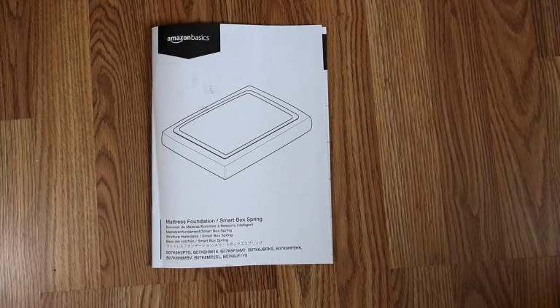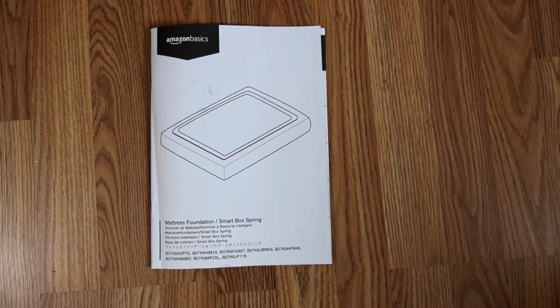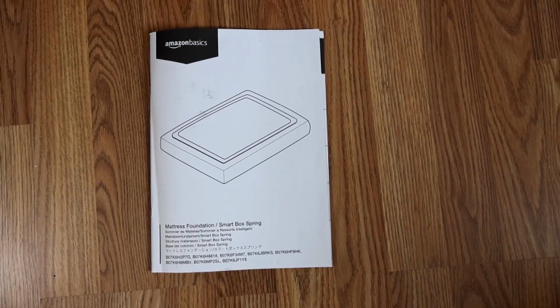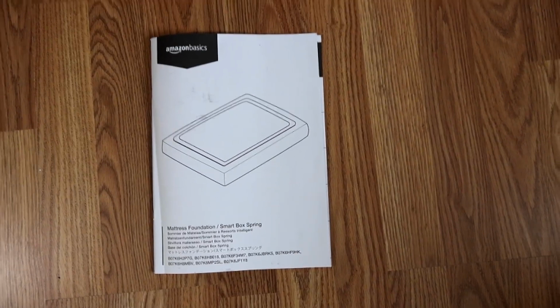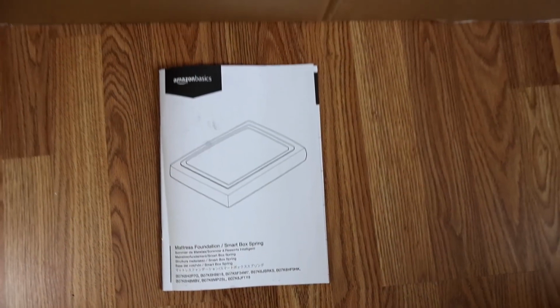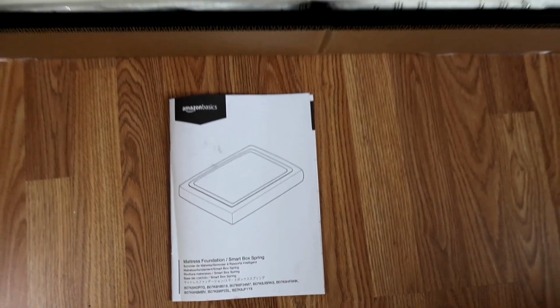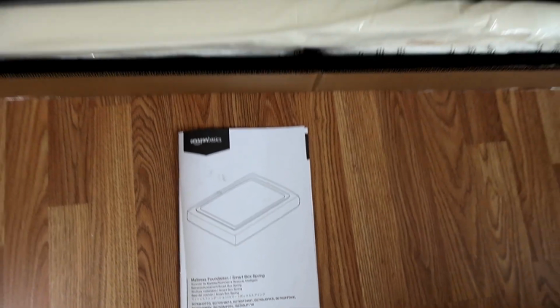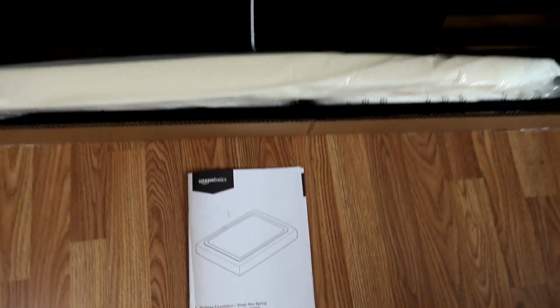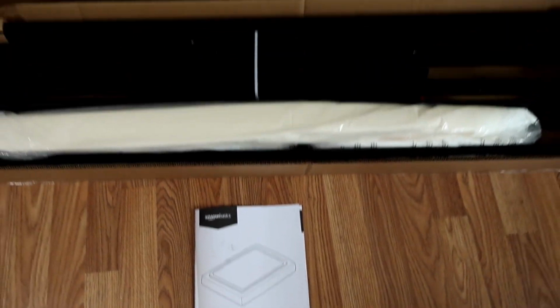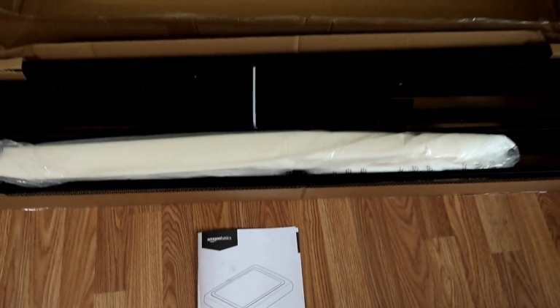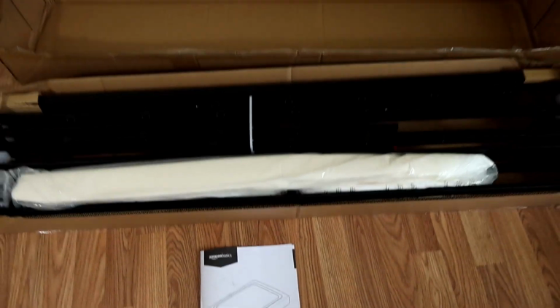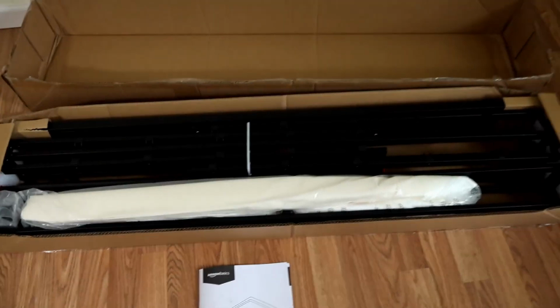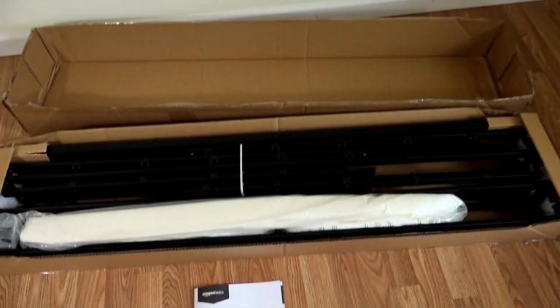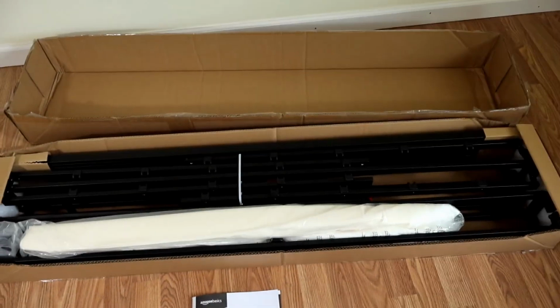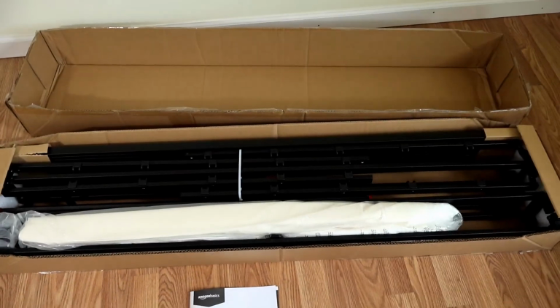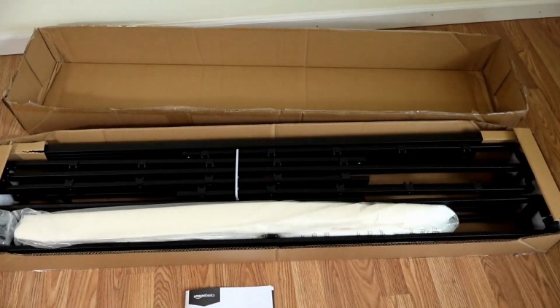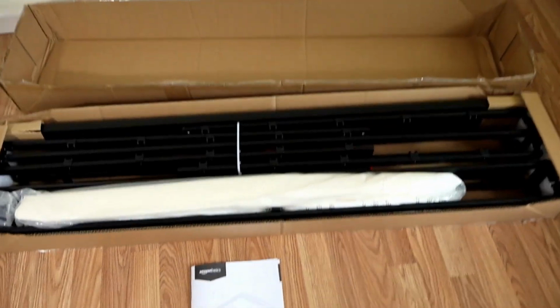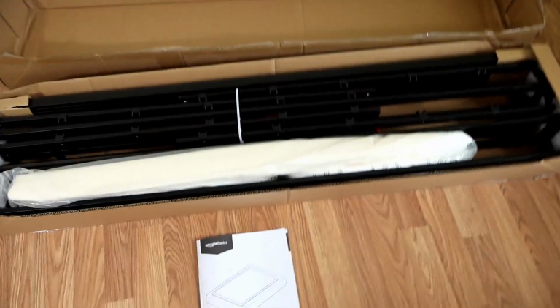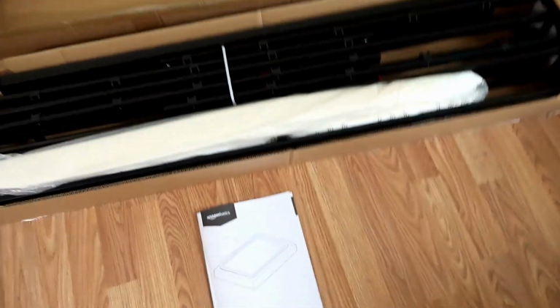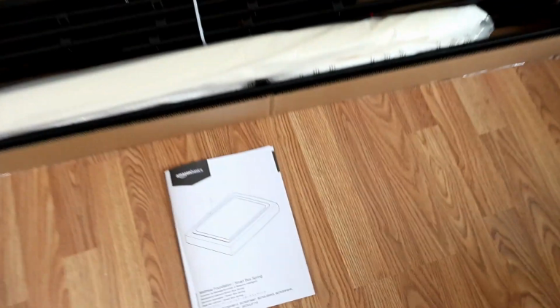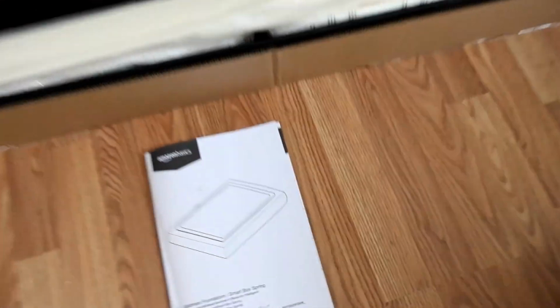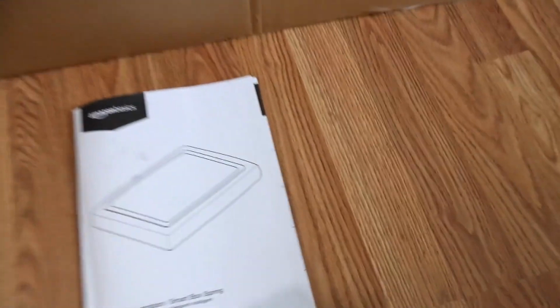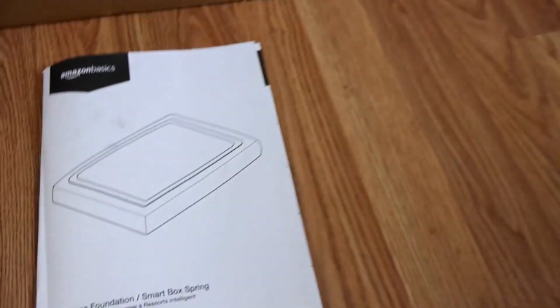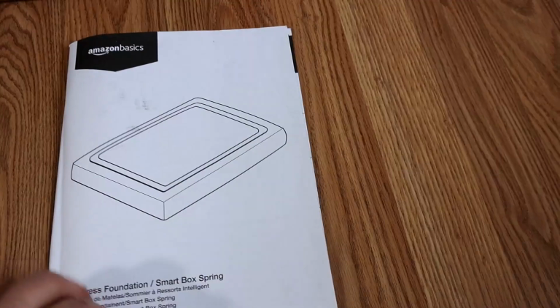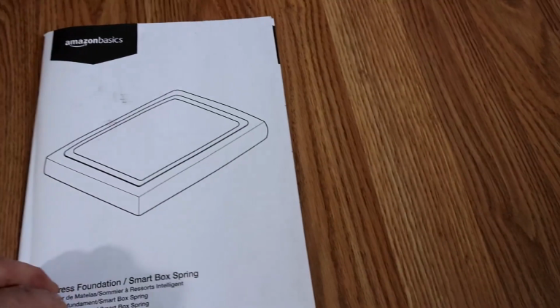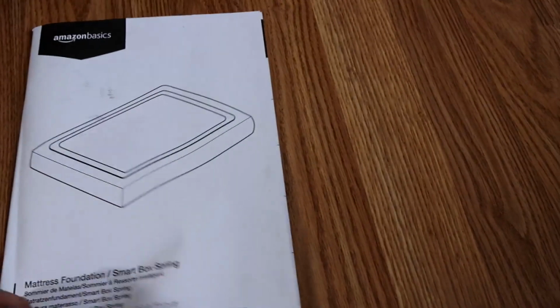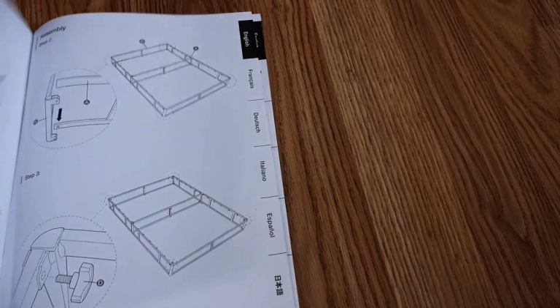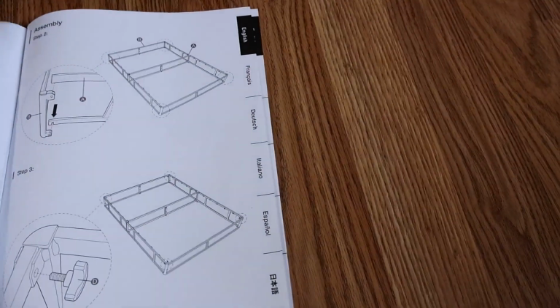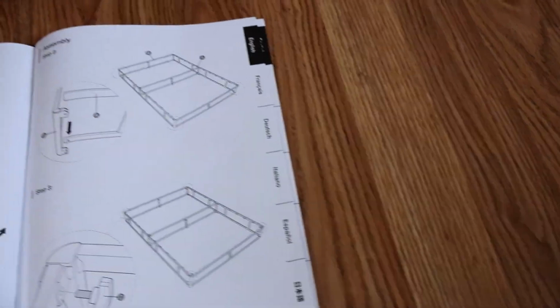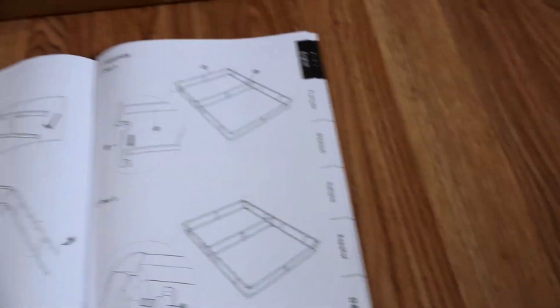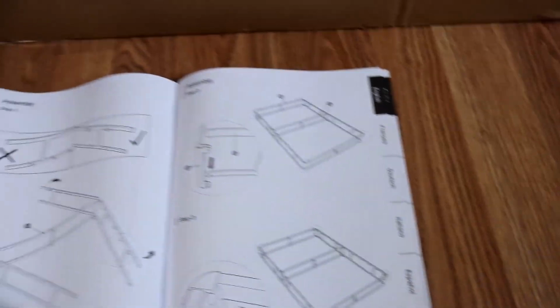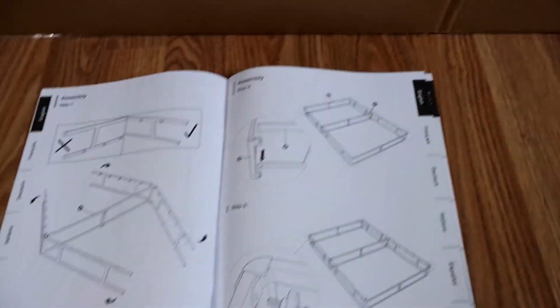This is an Amazon Basics full-size box spring. Here's how the box arrived — it arrived without any damage. It's a little bit heavy, so you might want to have two people on hand to move it around.